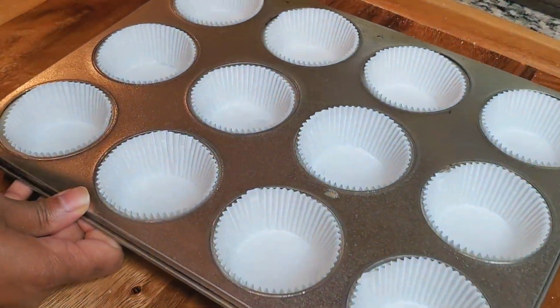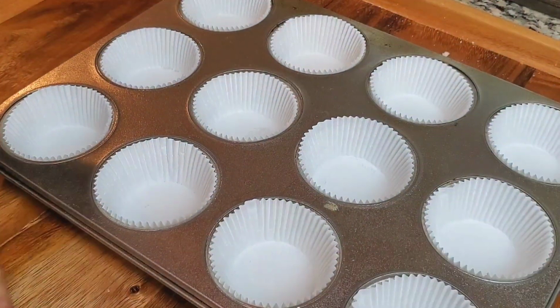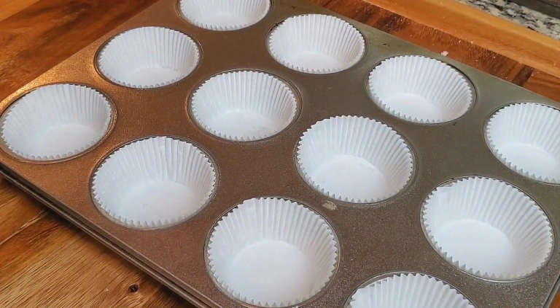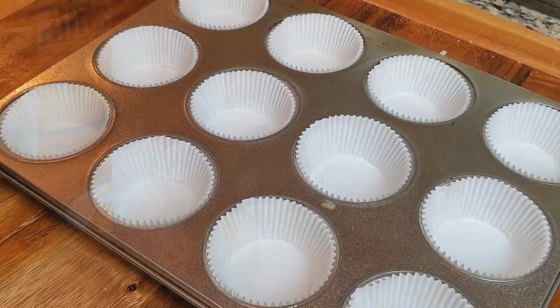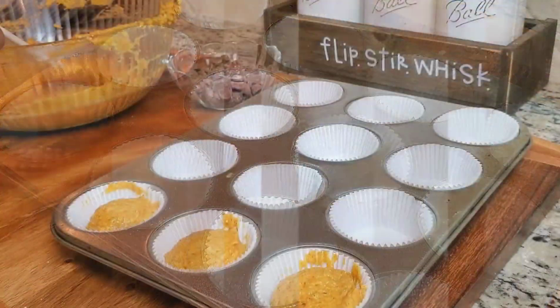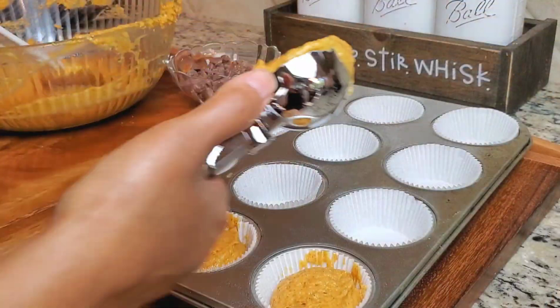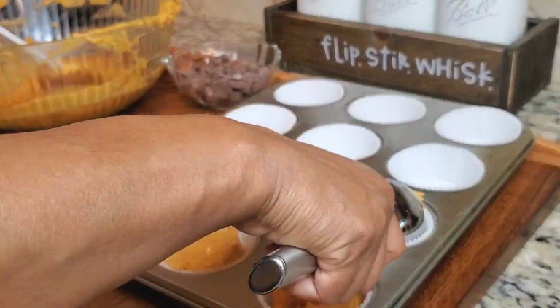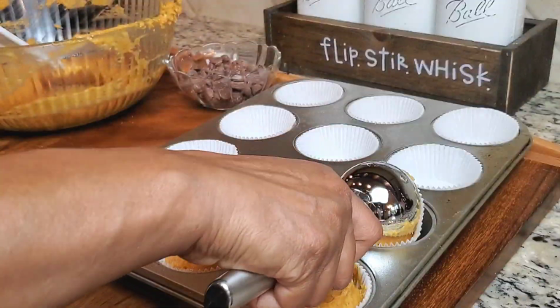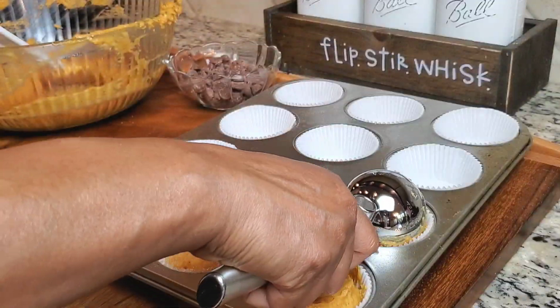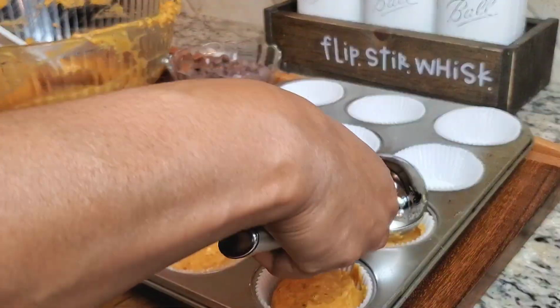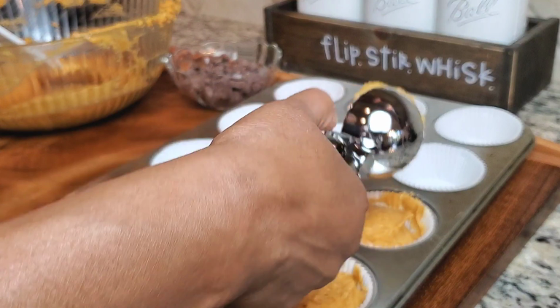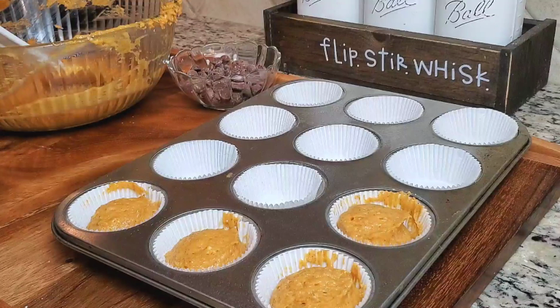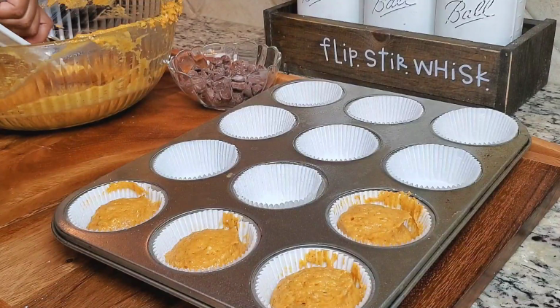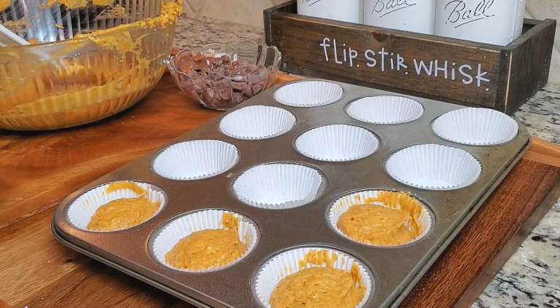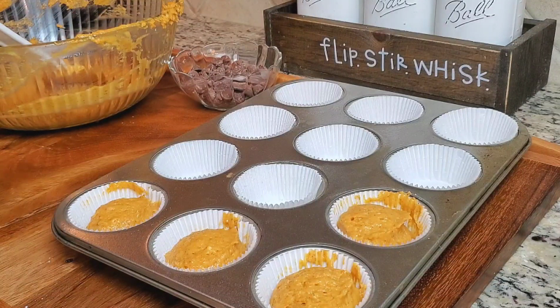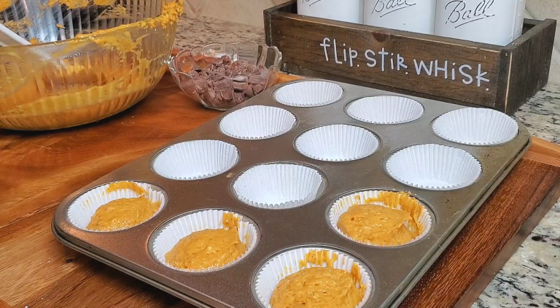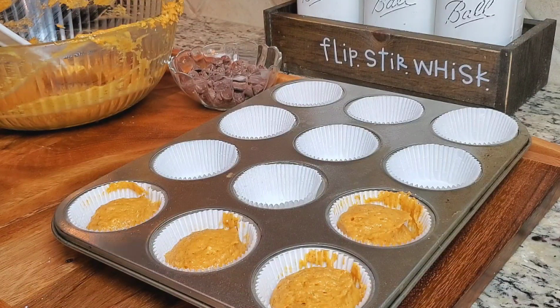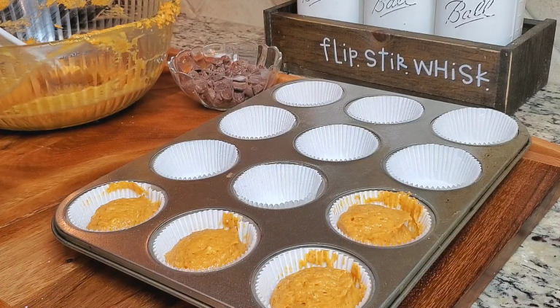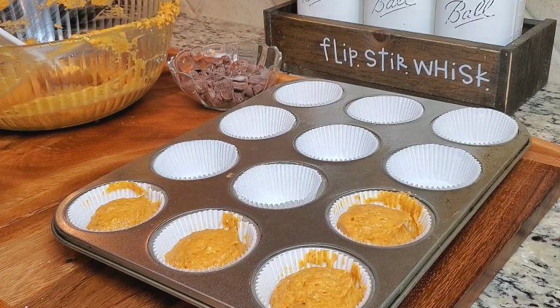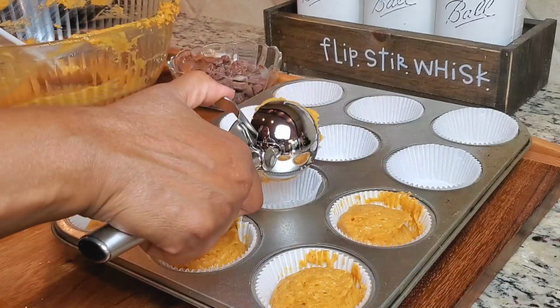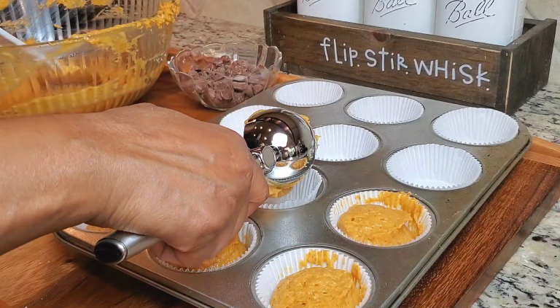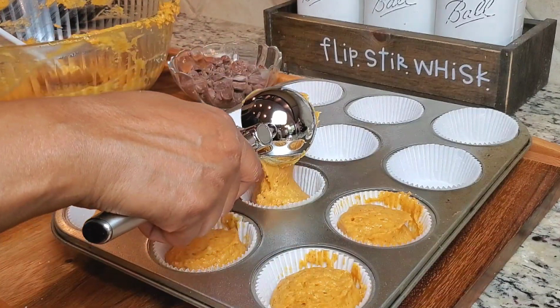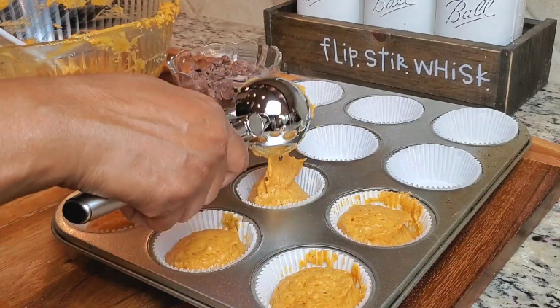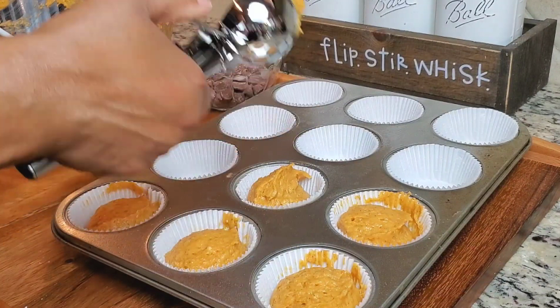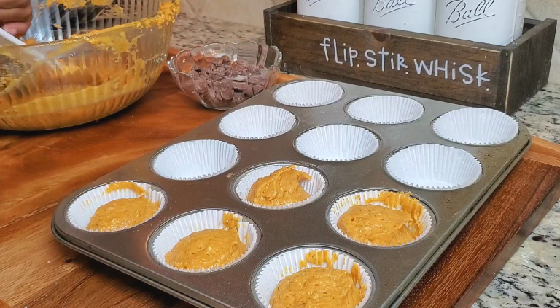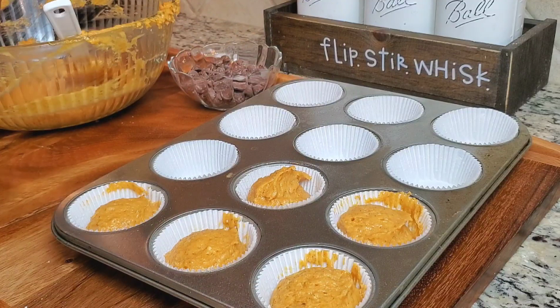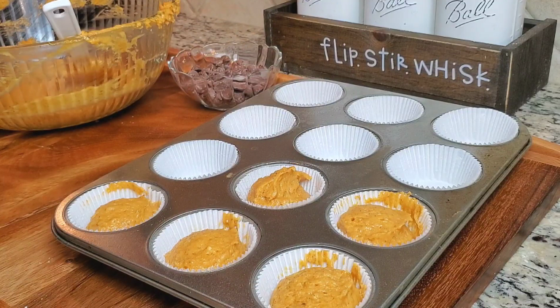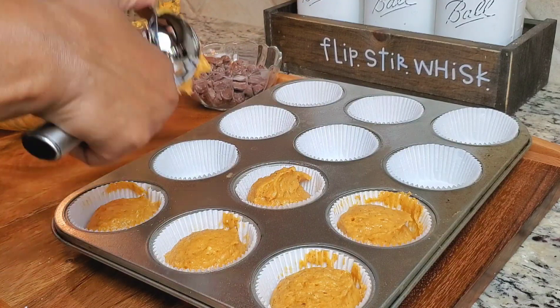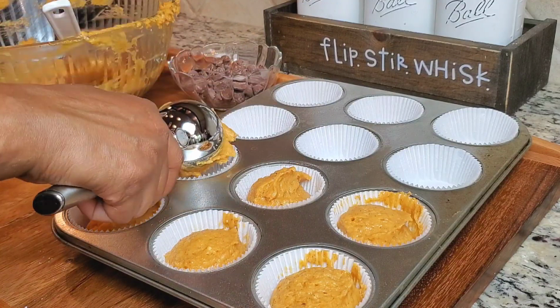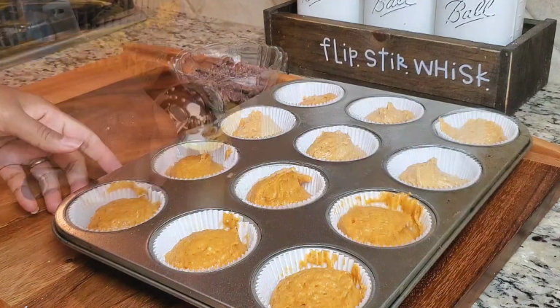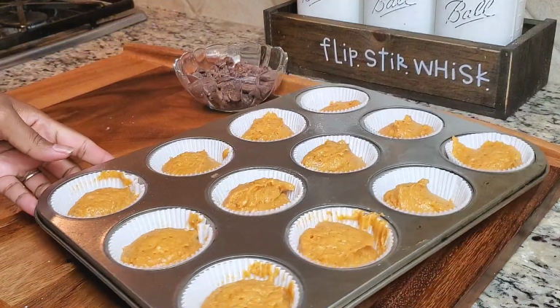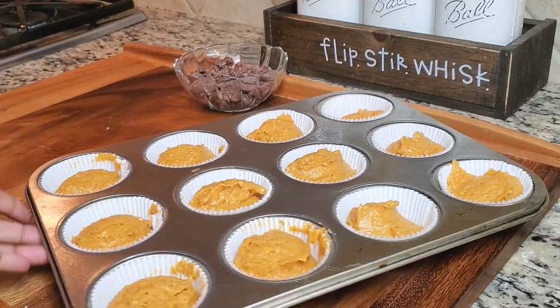Now I'm going to use an ice cream scoop to scoop some pumpkin mixture into these cups. Make sure you keep watching to the end to see the final results when I cut into our pumpkin loaf and muffins.